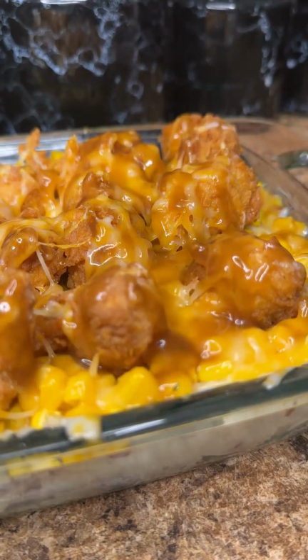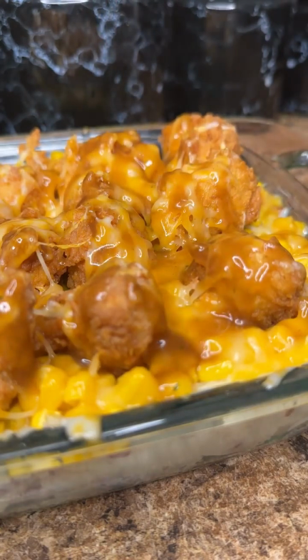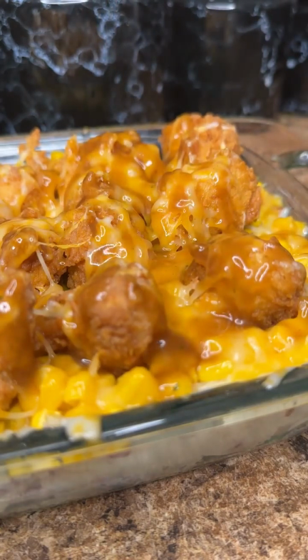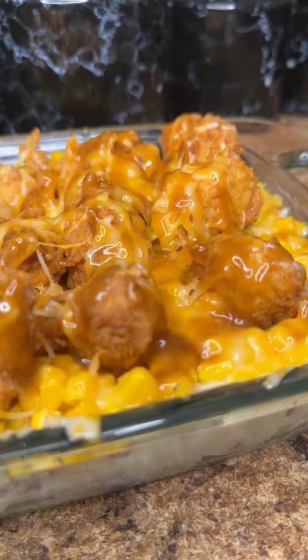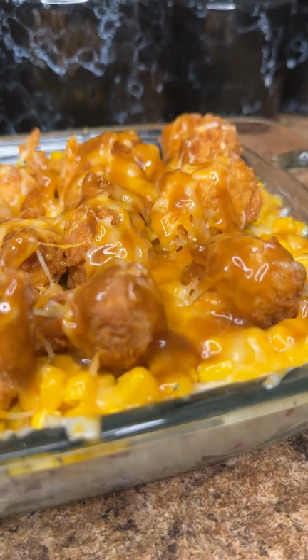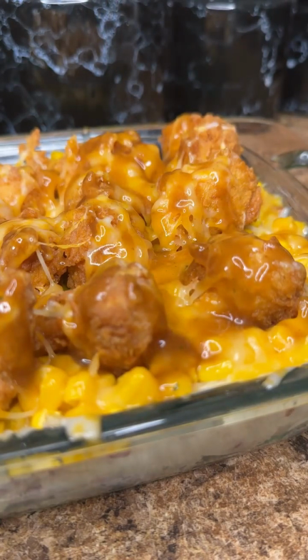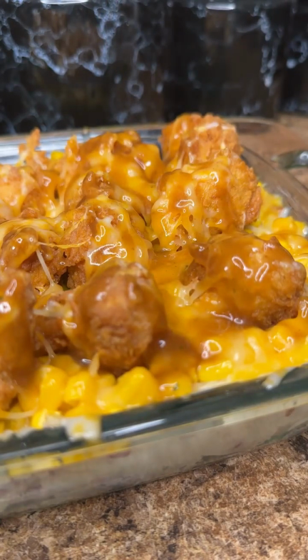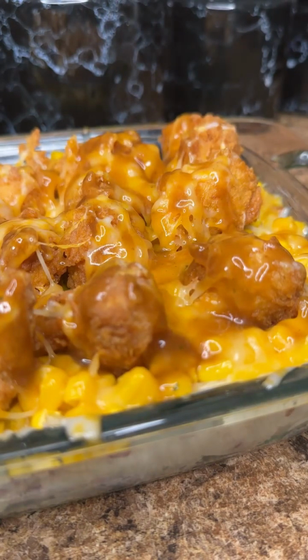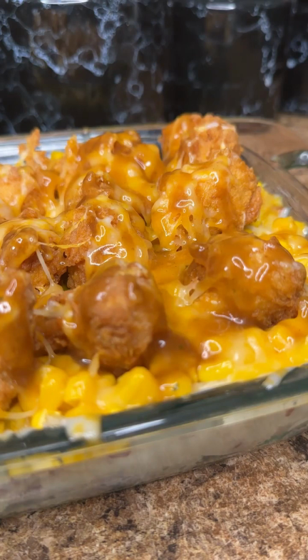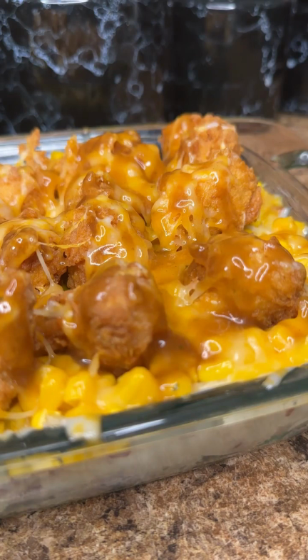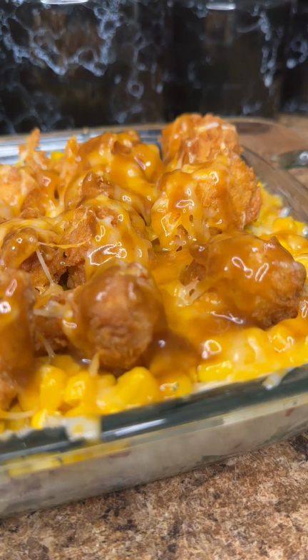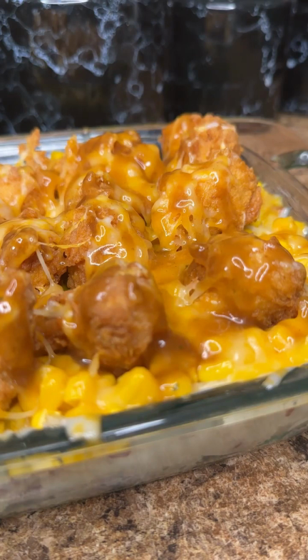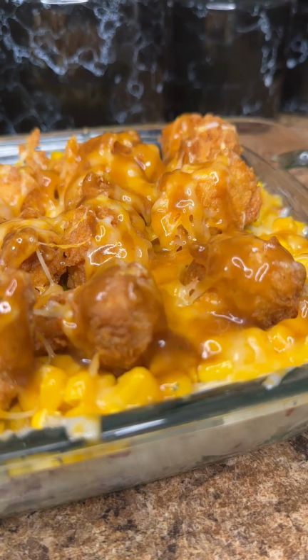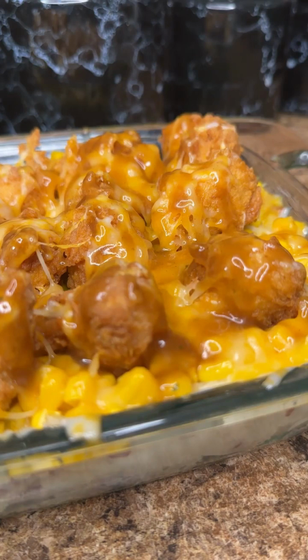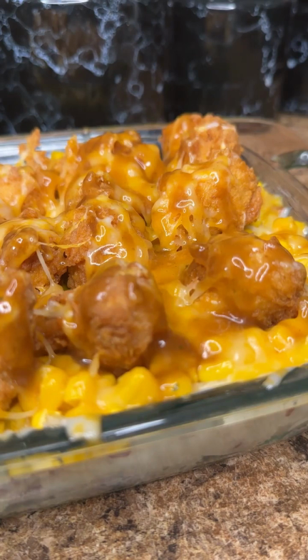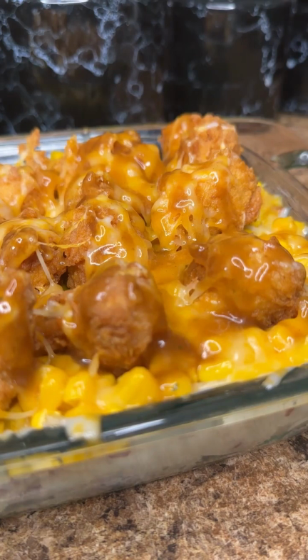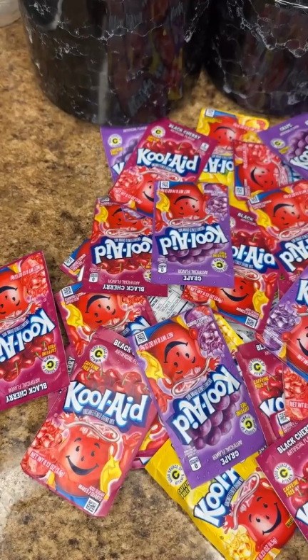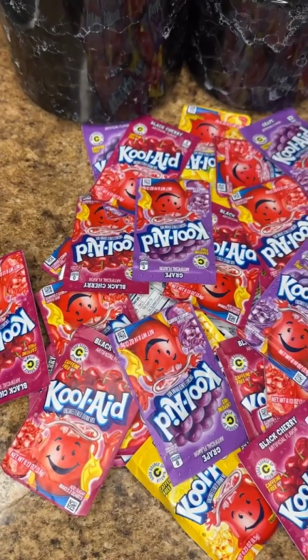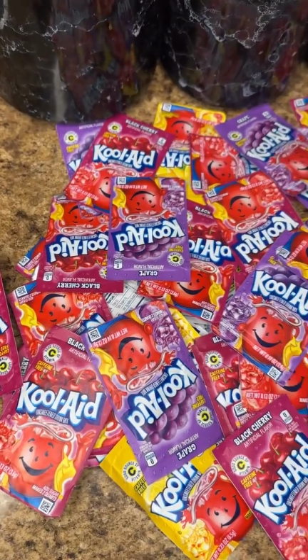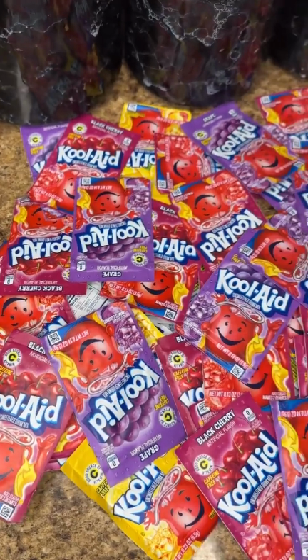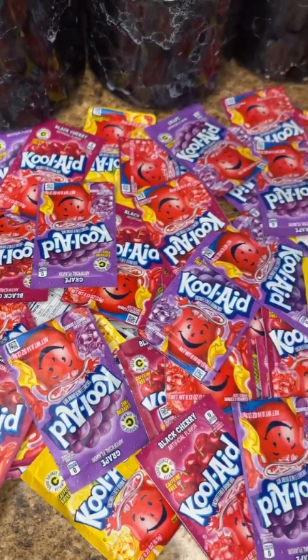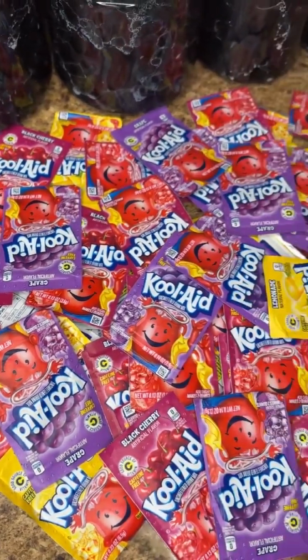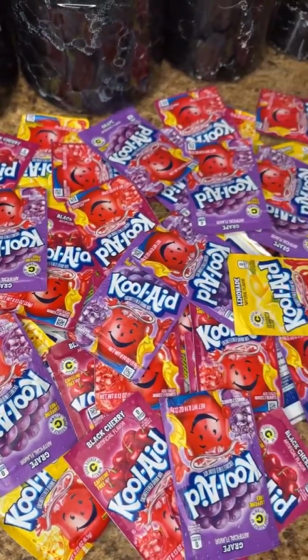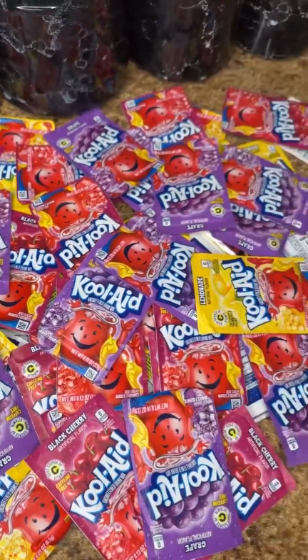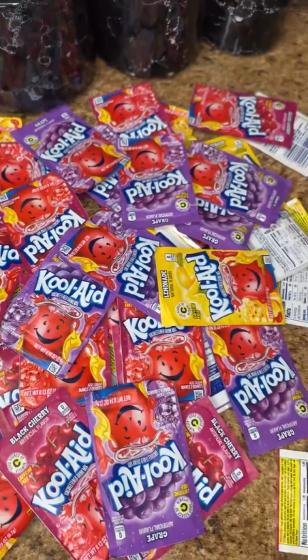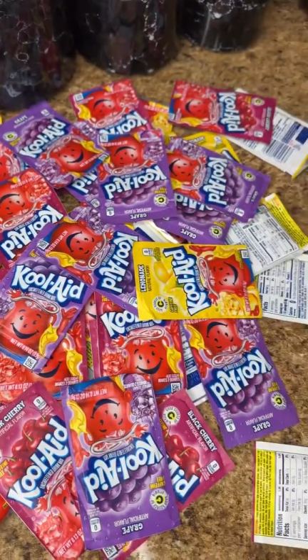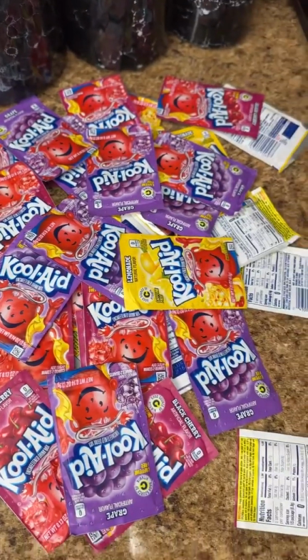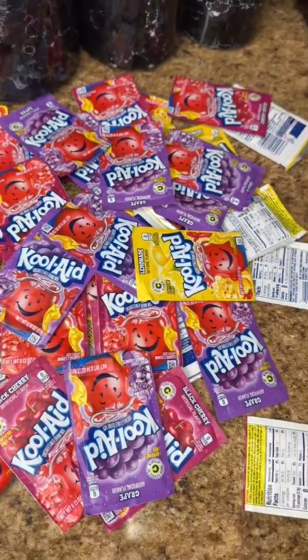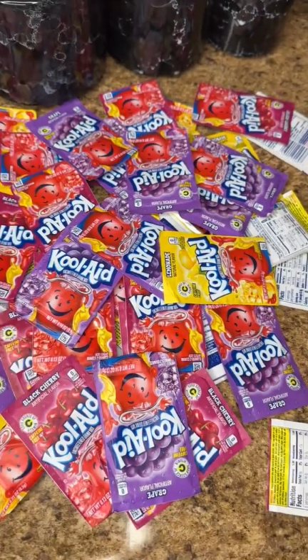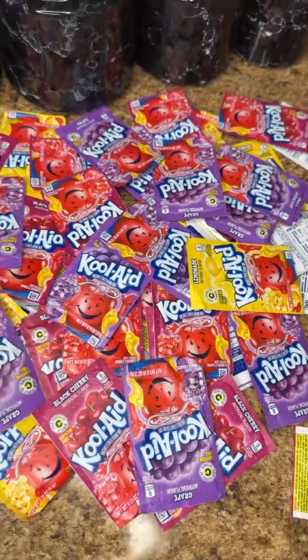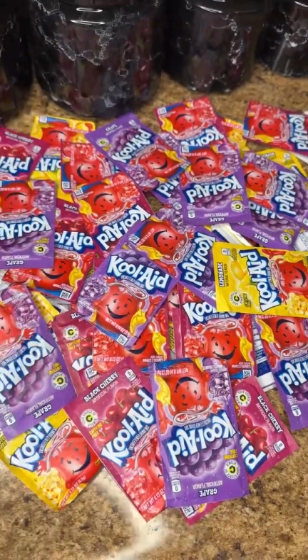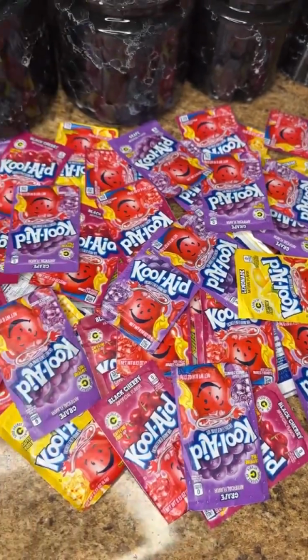And this looks fire, oh my God. I got a question — how much Kool-Aid do y'all be keeping in your house? Because this is how much my mother keeps, and this is sick.